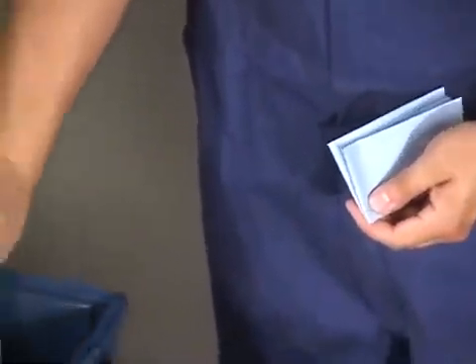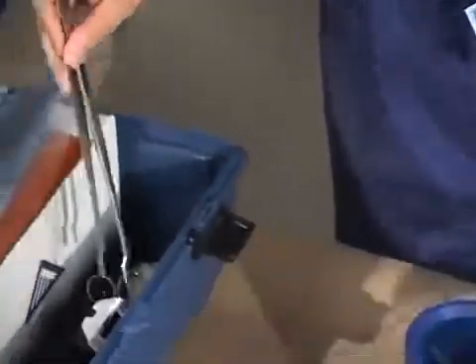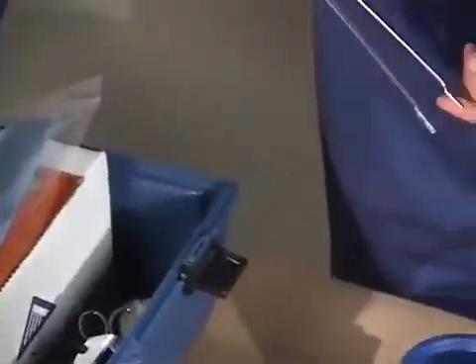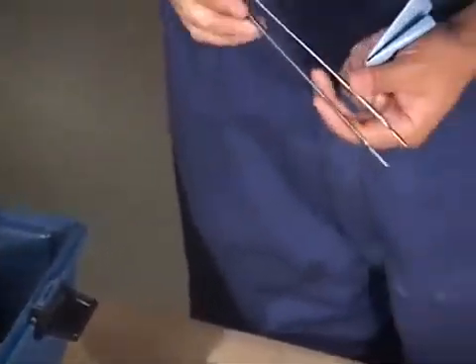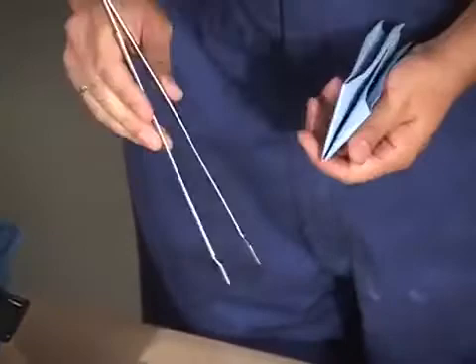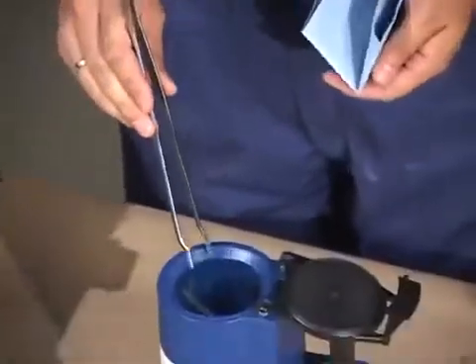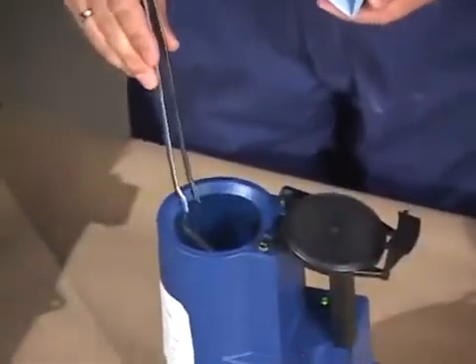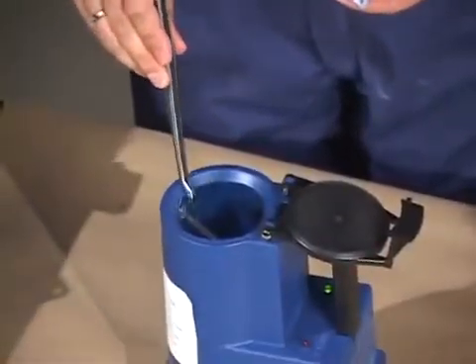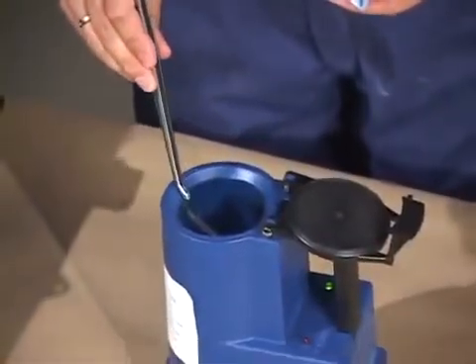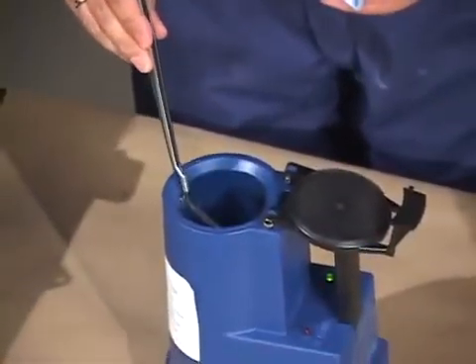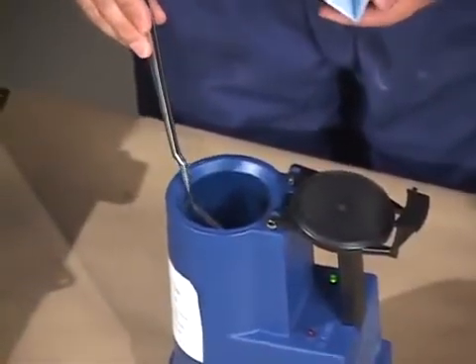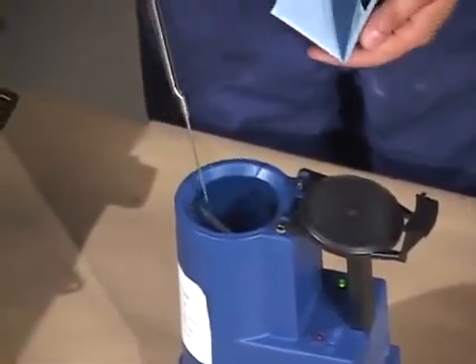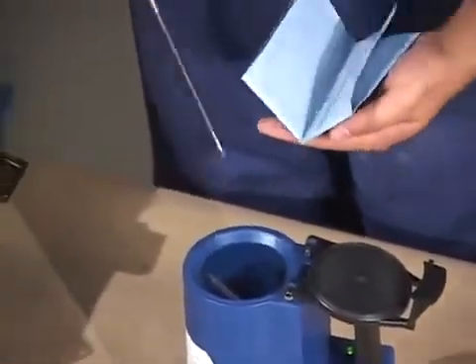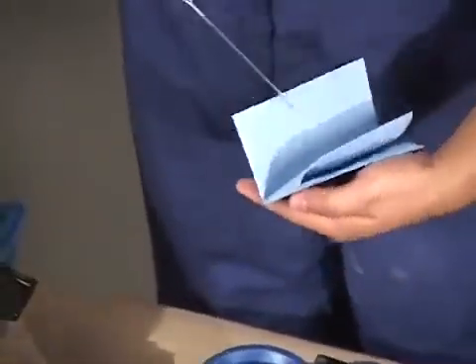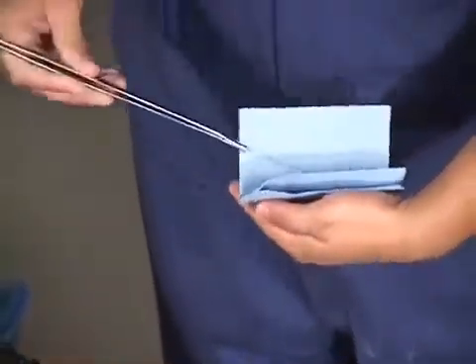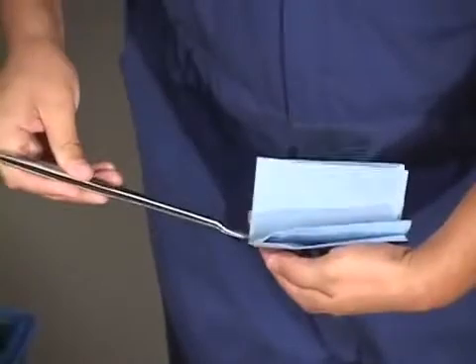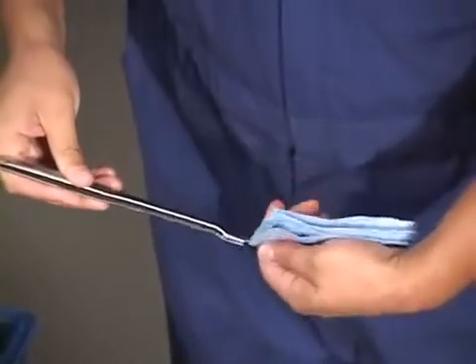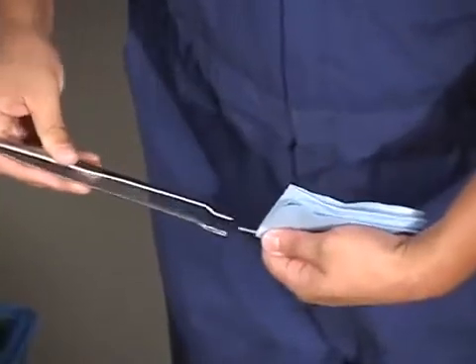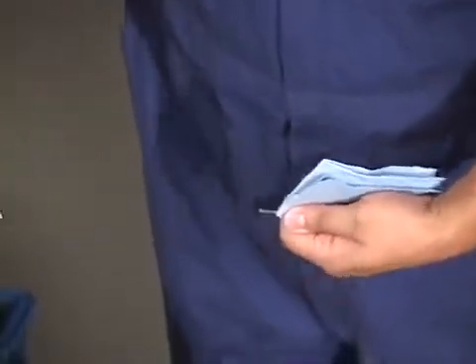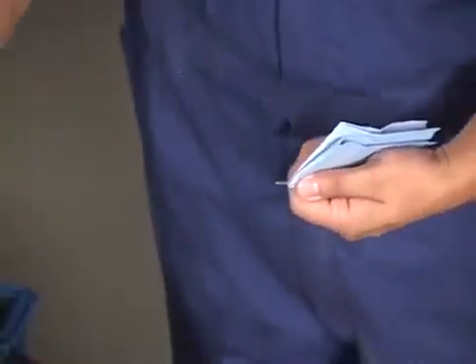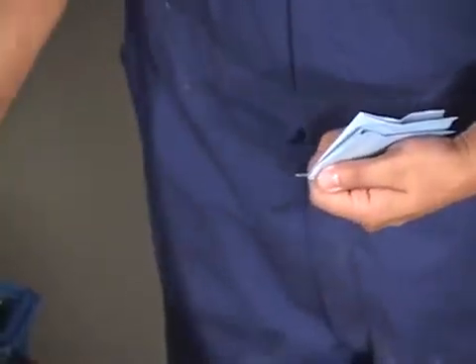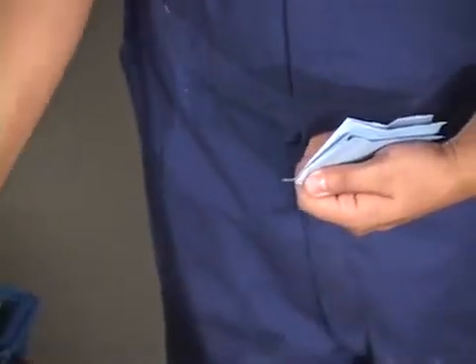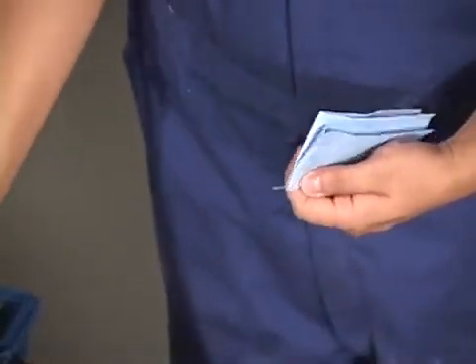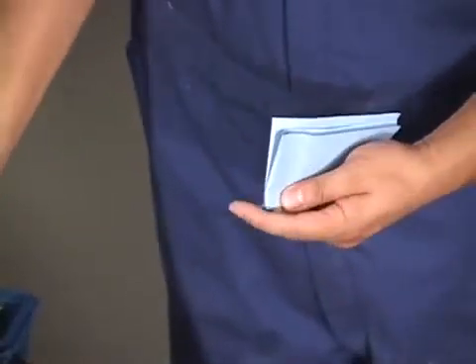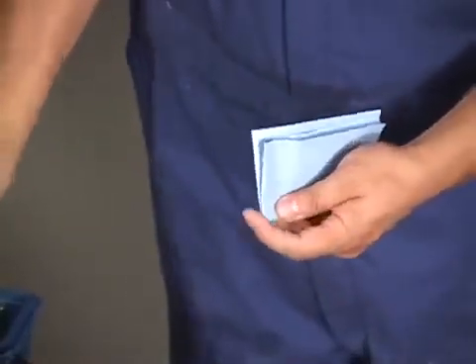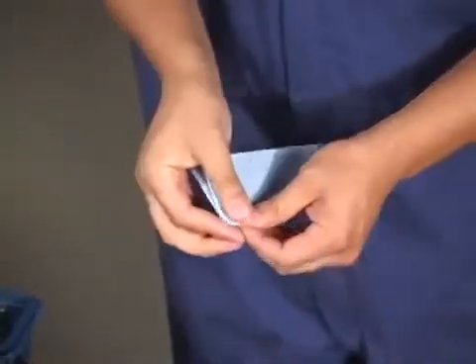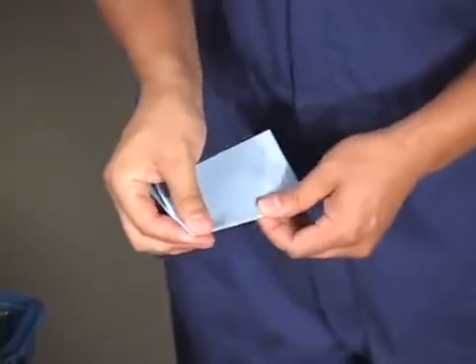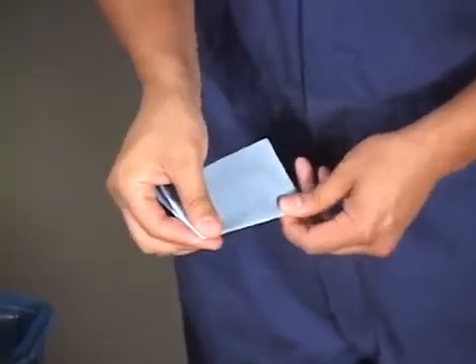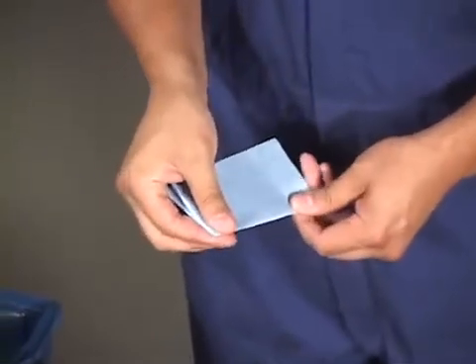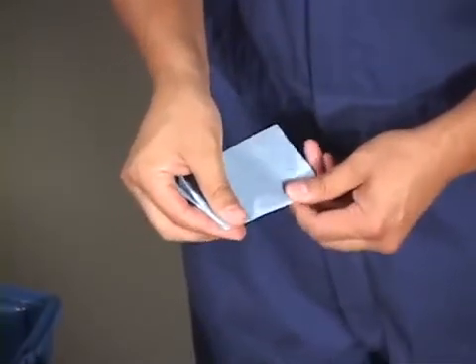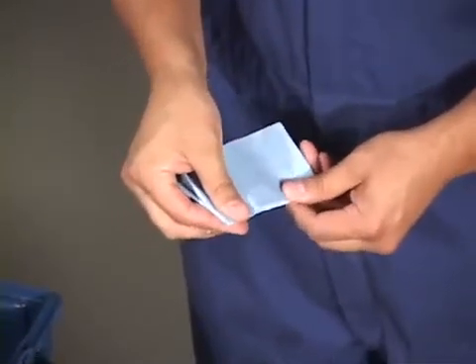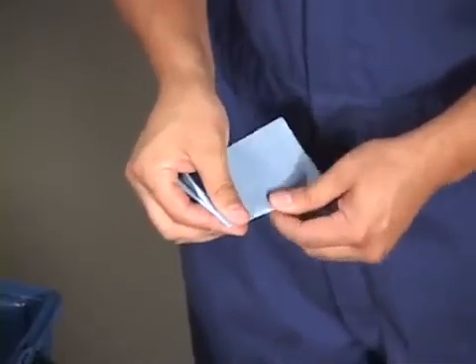With the tweezers, remove the straw from the thaw box and place it into a folded paper towel. Completely dry the semen straw because water is lethal to sperm cells. Always protect semen from exposure to sunlight and from cold shock.